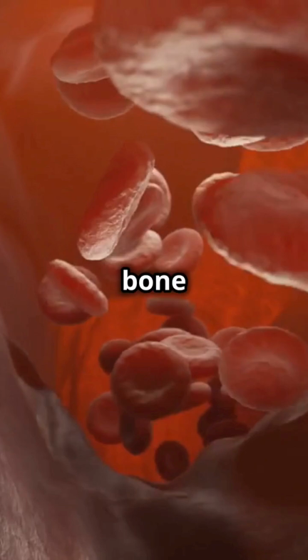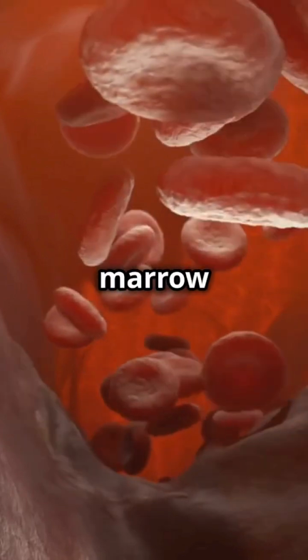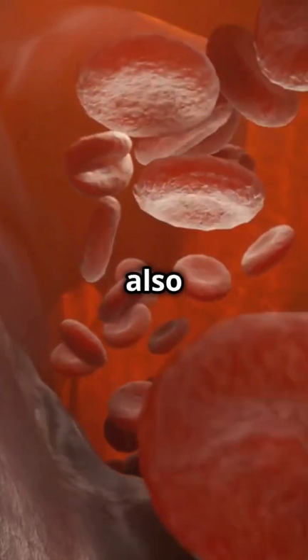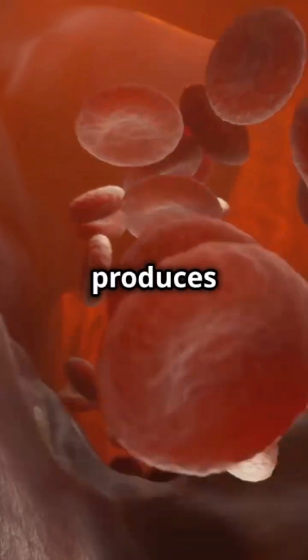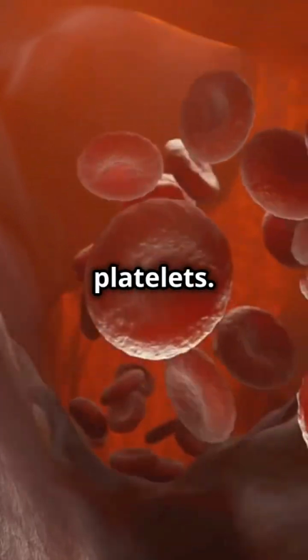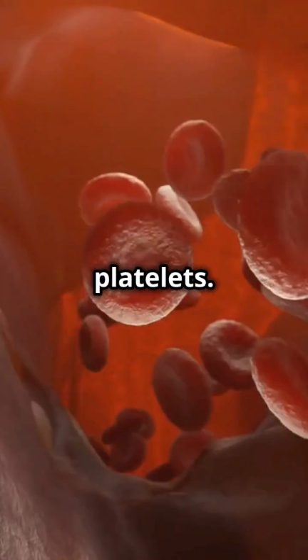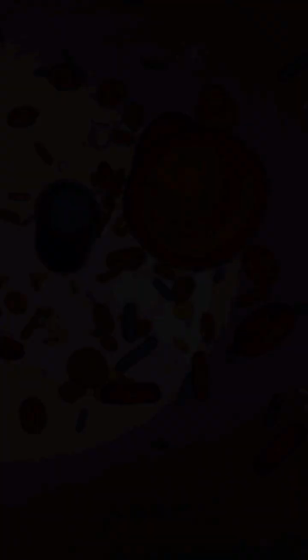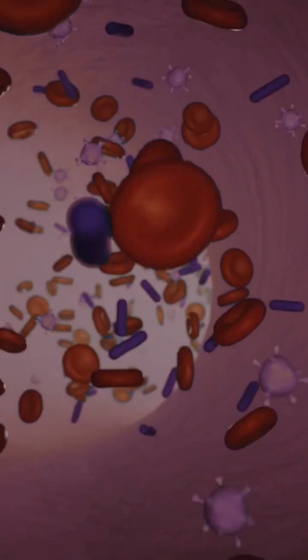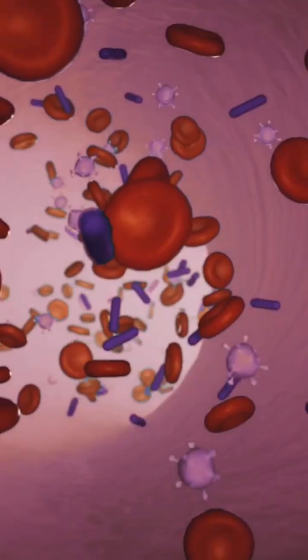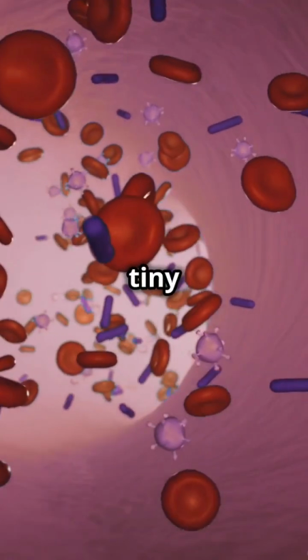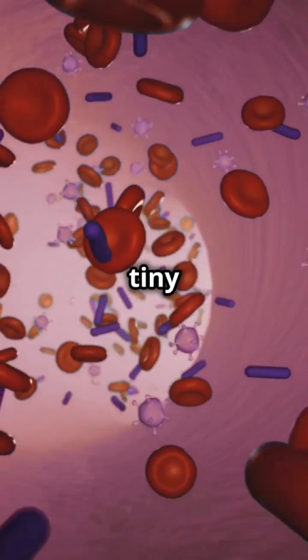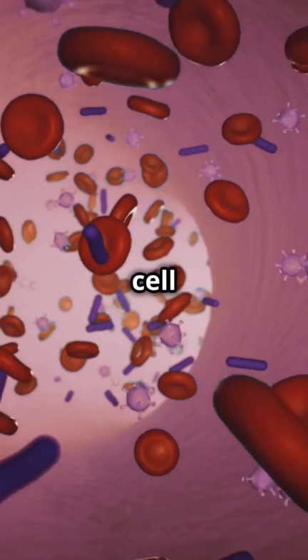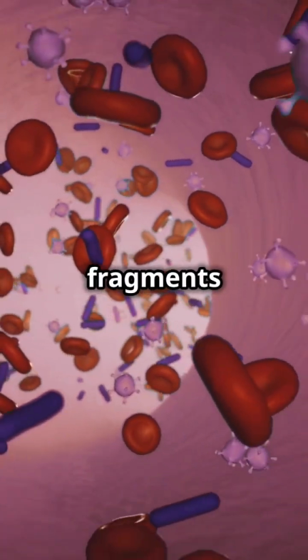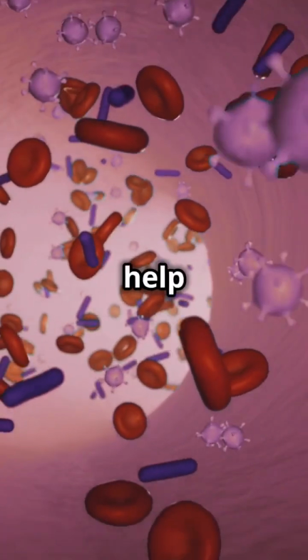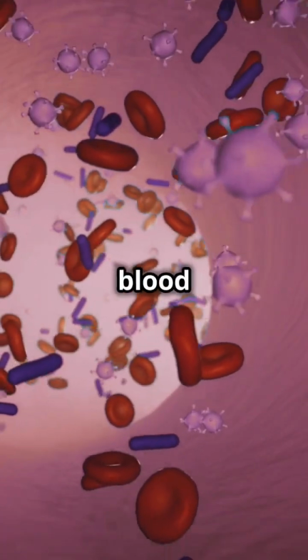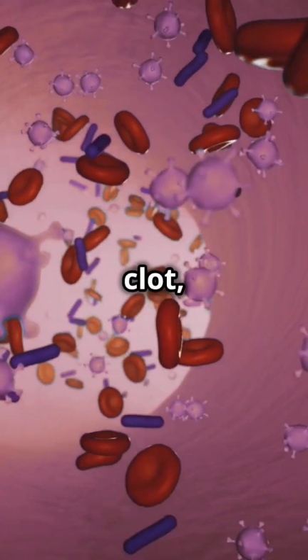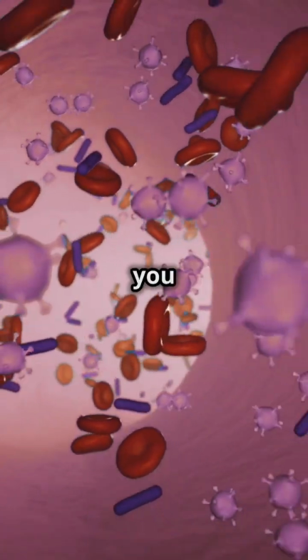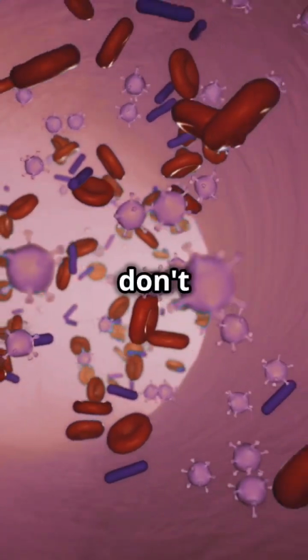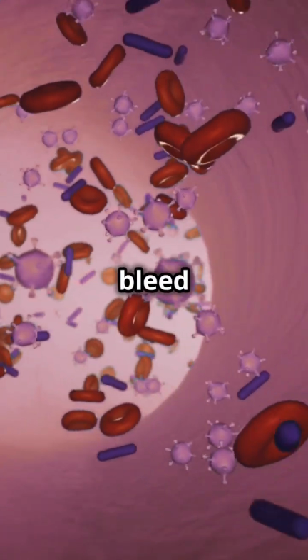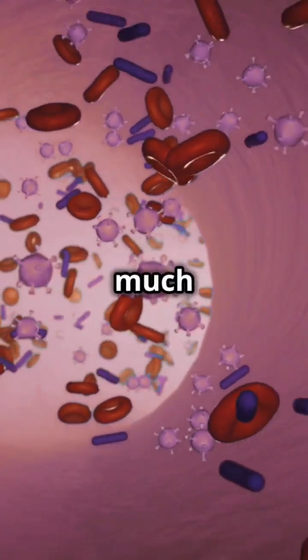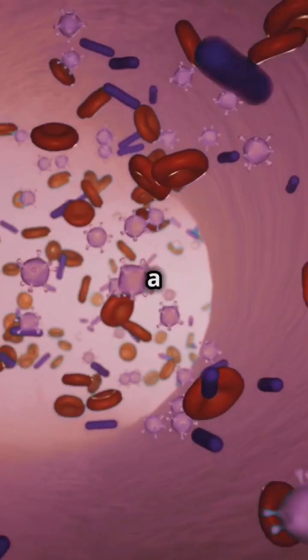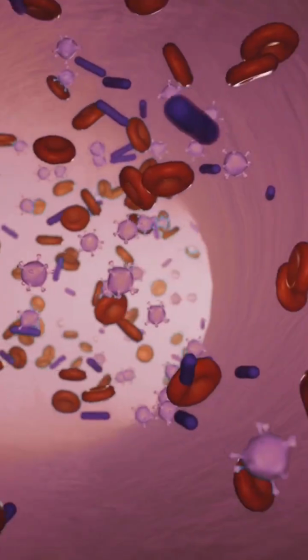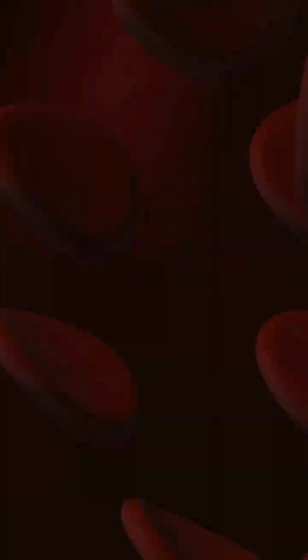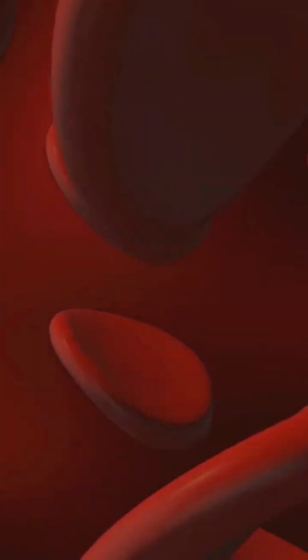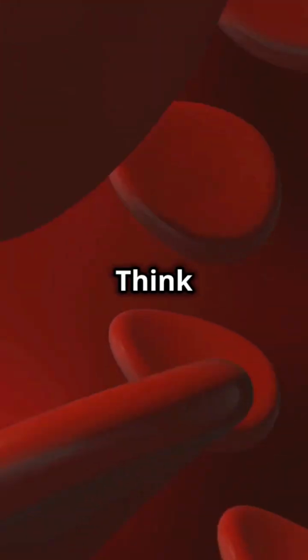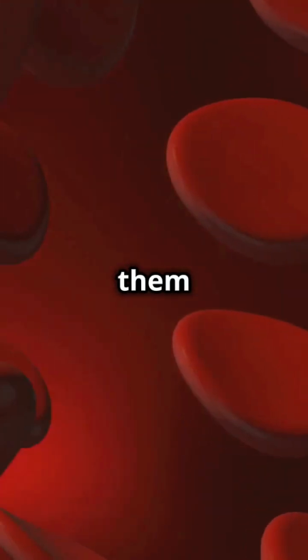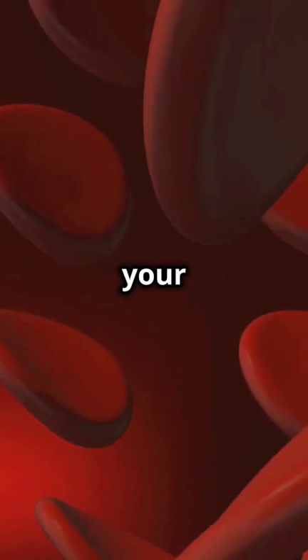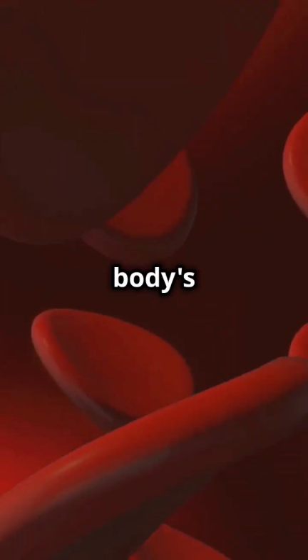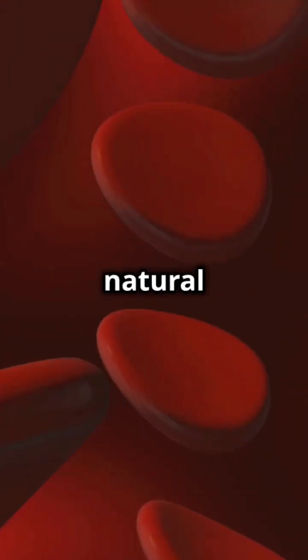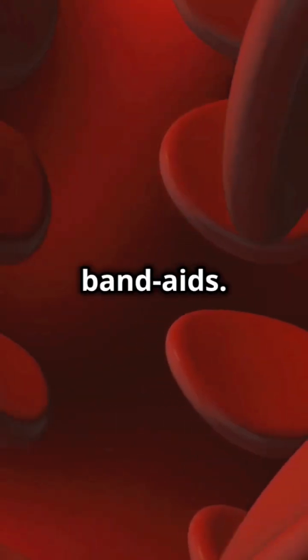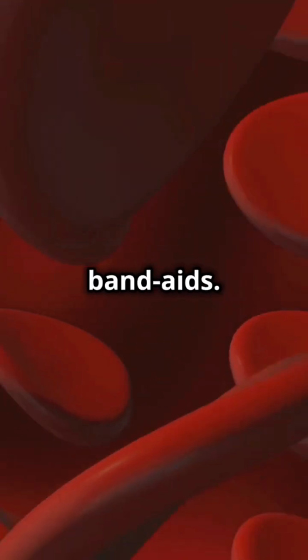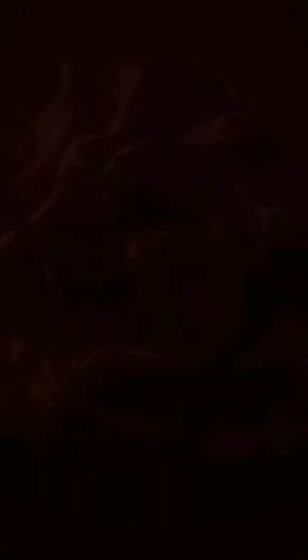Plus, bone marrow also produces platelets. These tiny cell fragments help your blood clot so you don't bleed too much from a cut. Think of them as your body's natural band-aids.